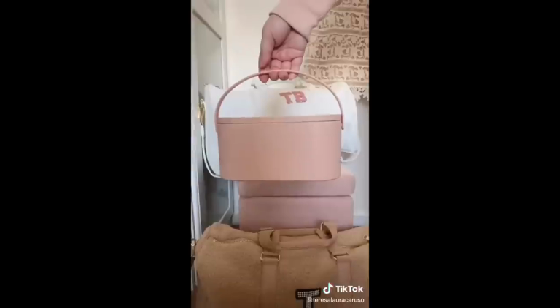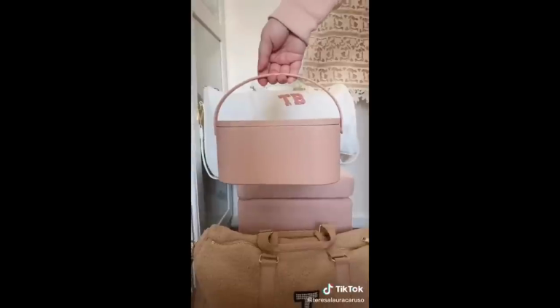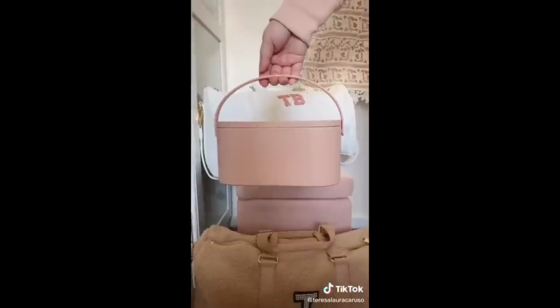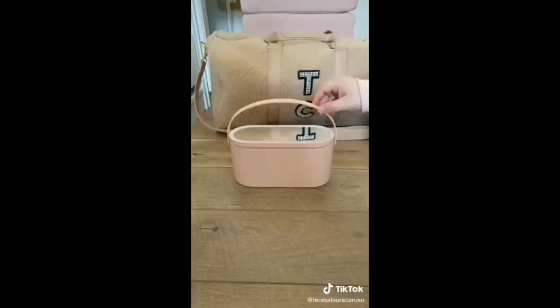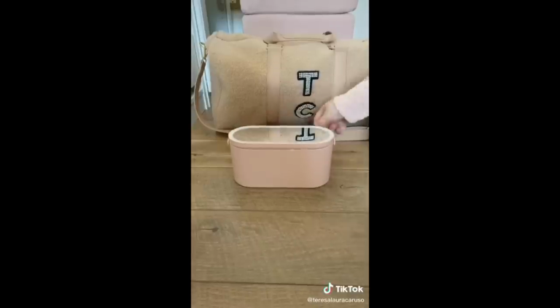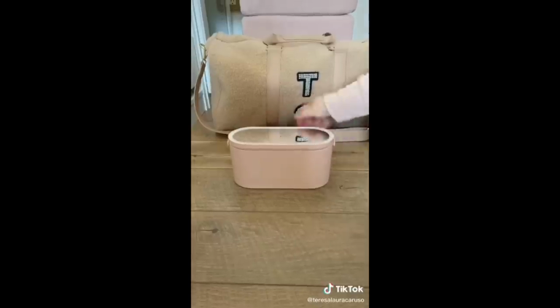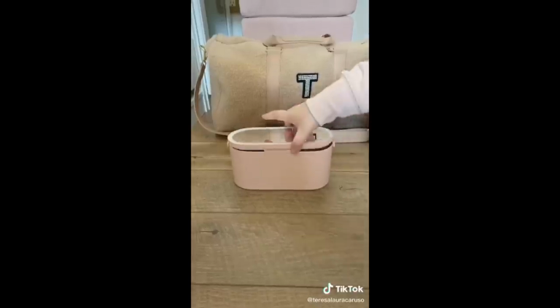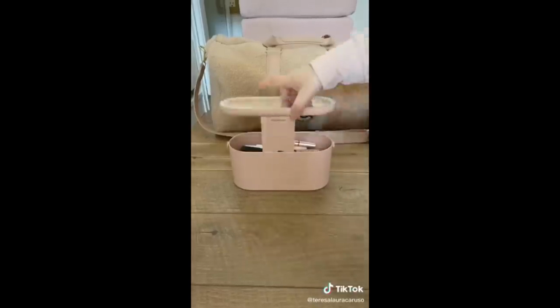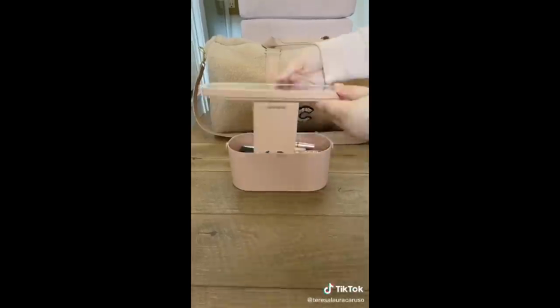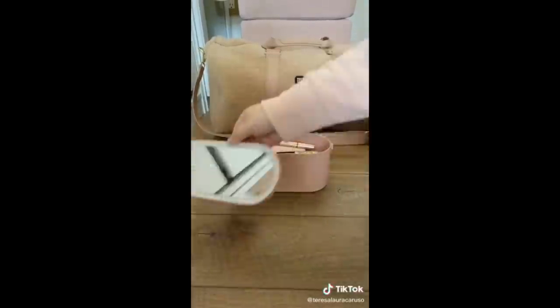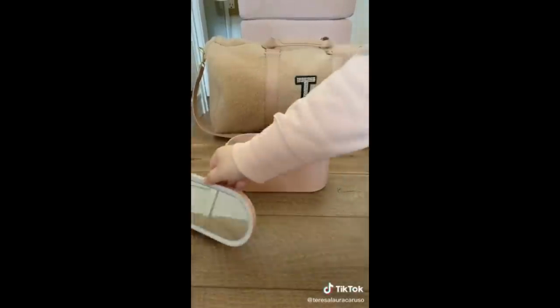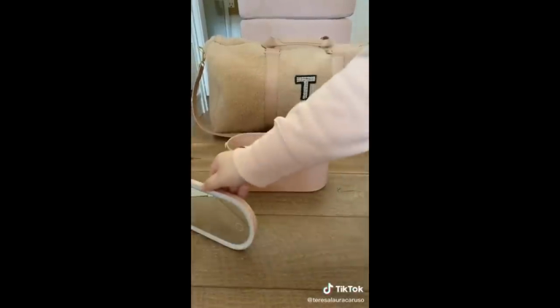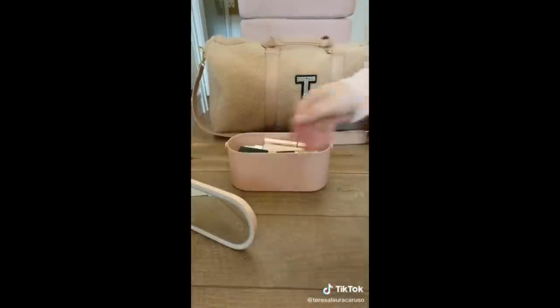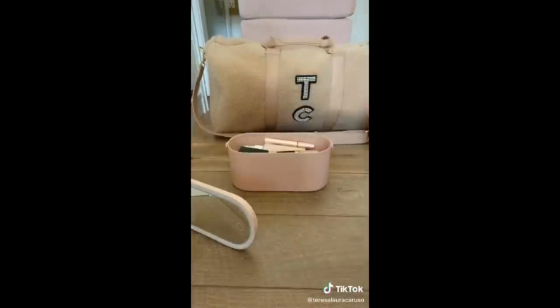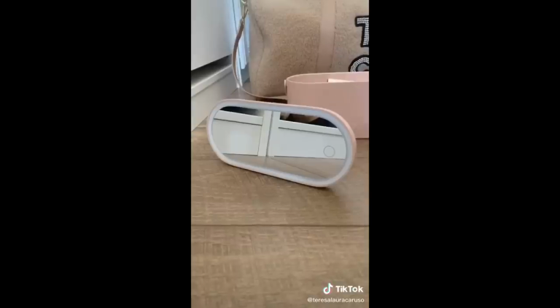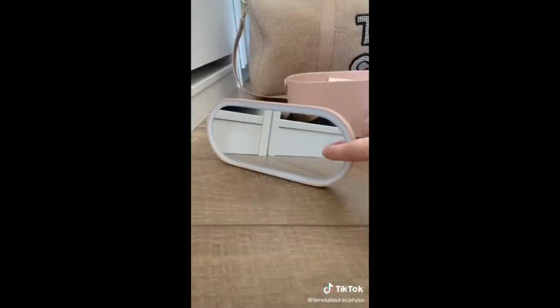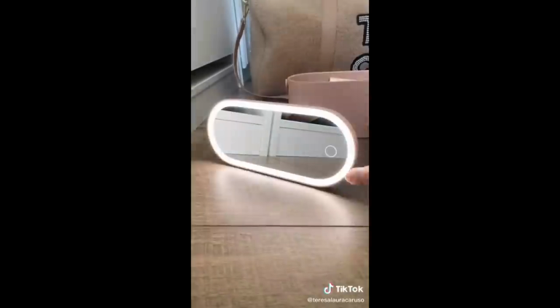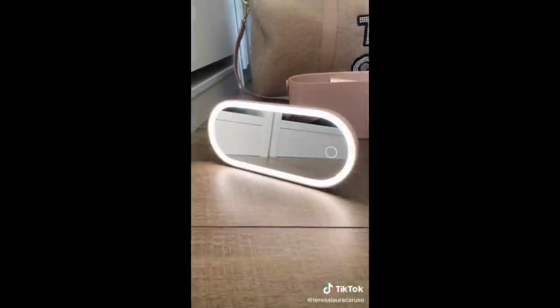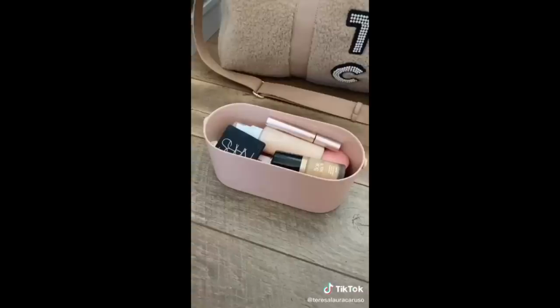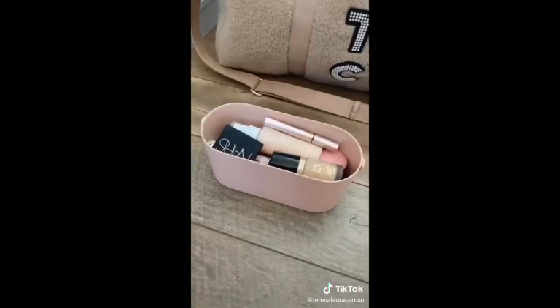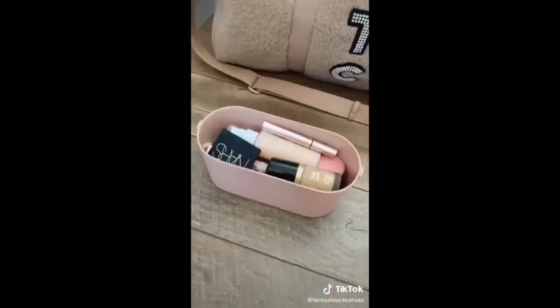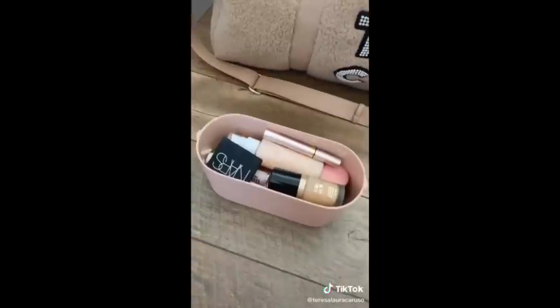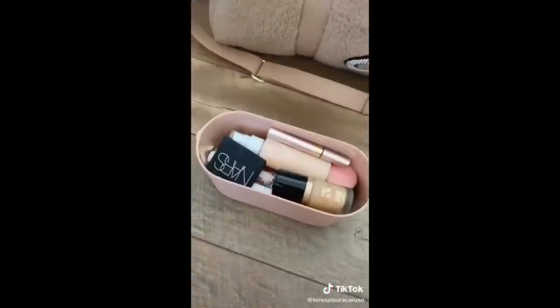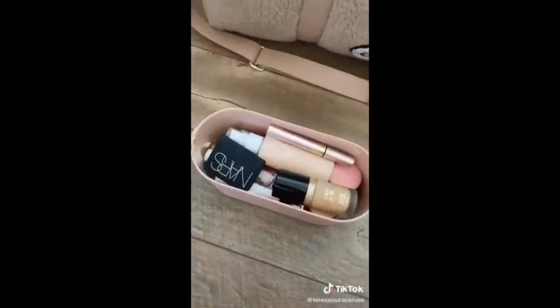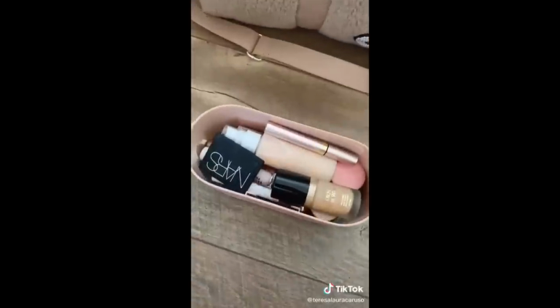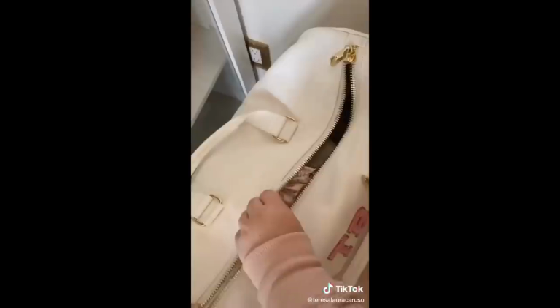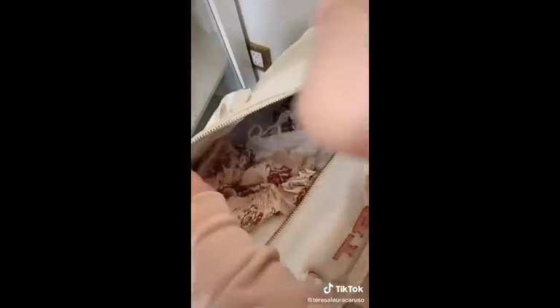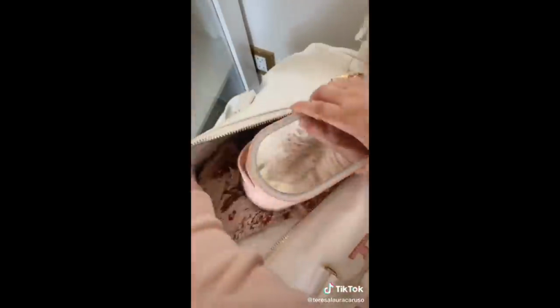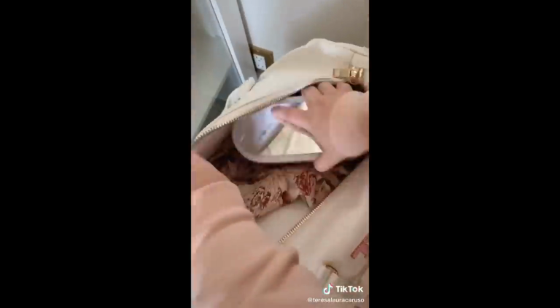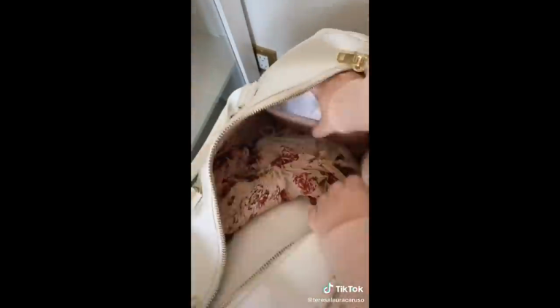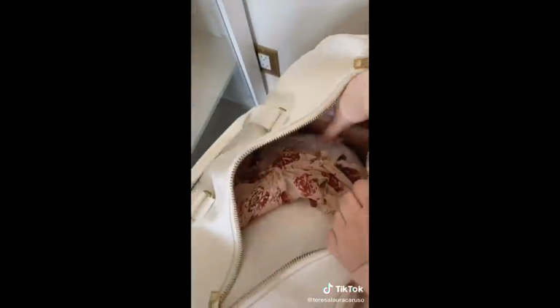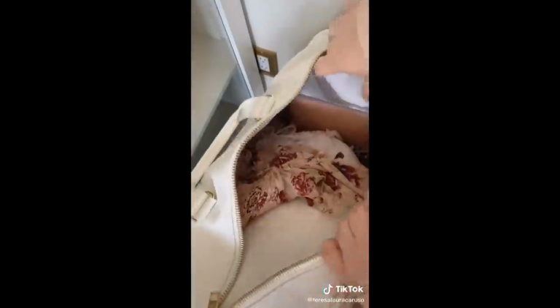Next up is this beauty case with a built-in light-up mirror. It makes getting ready while traveling really easy and the case fits a ton of products. You just throw it in your bag and go.